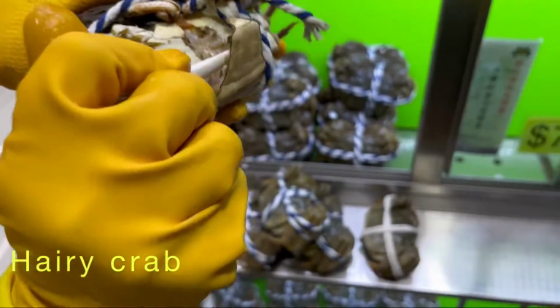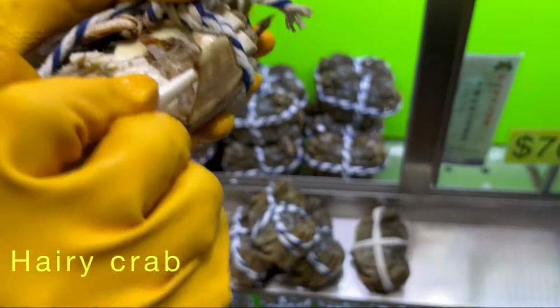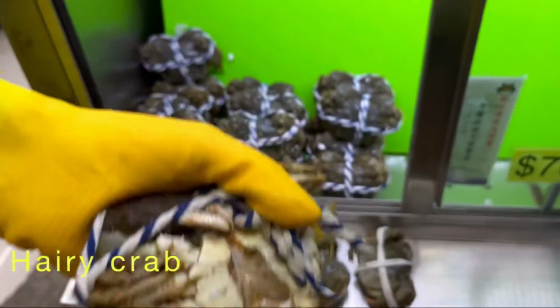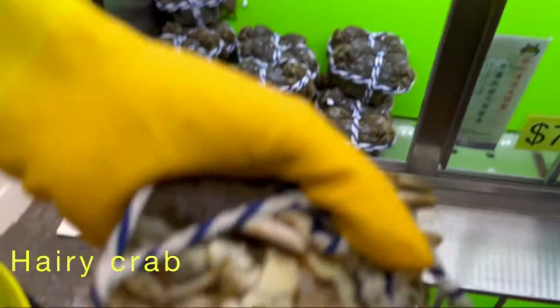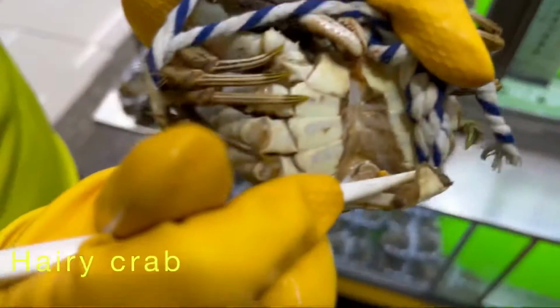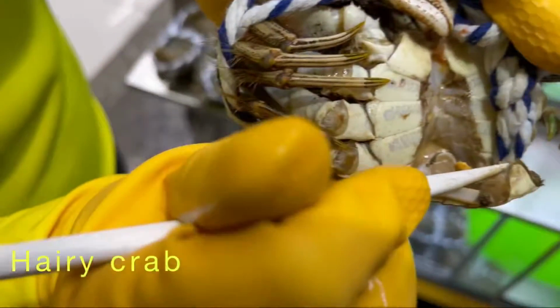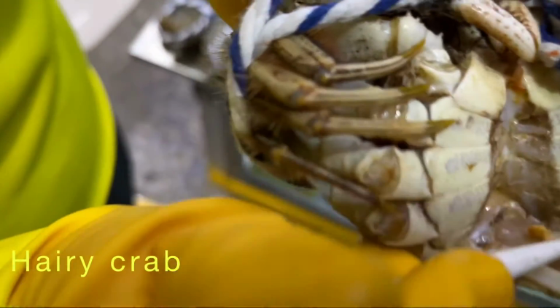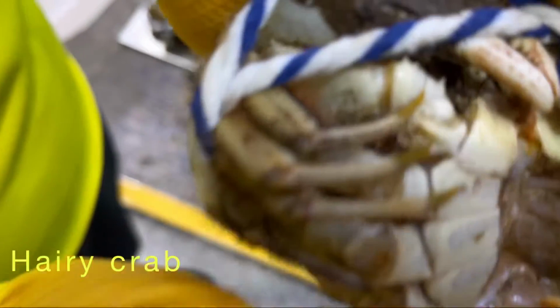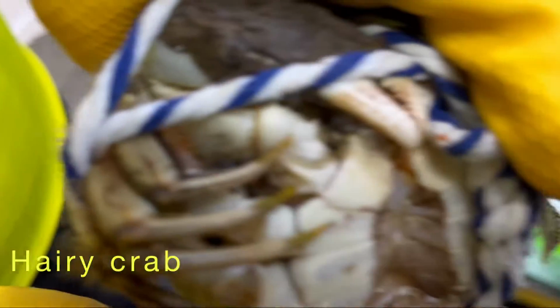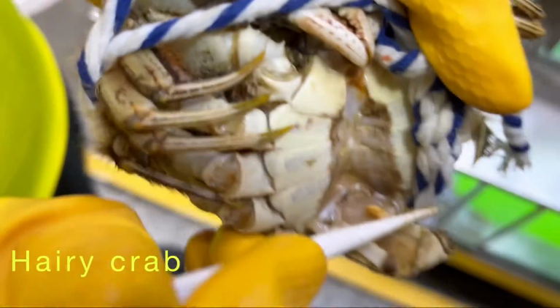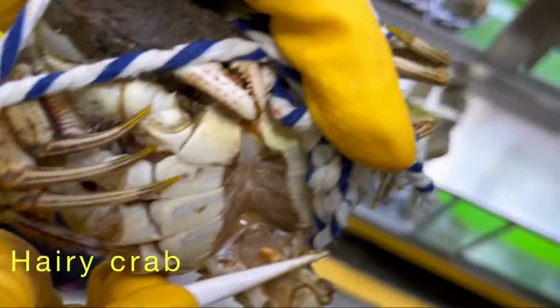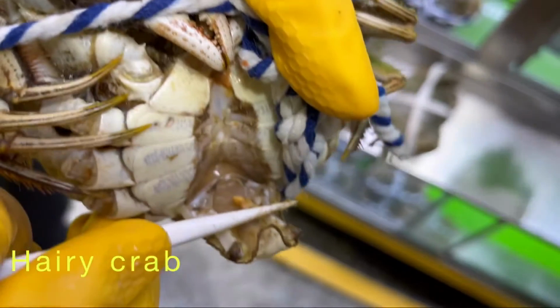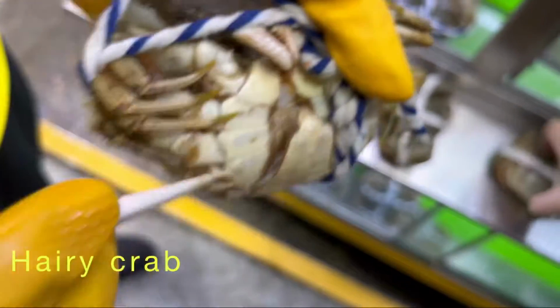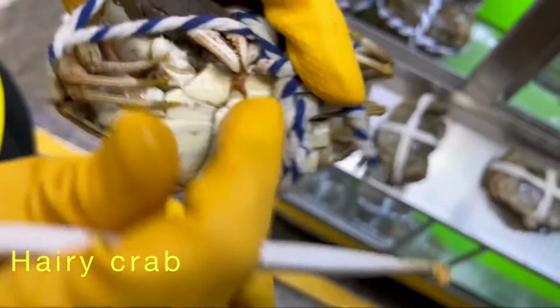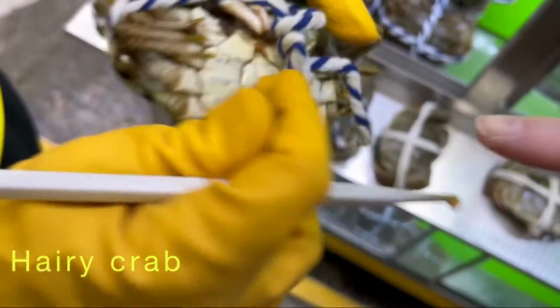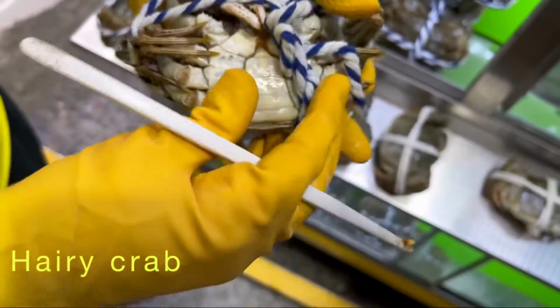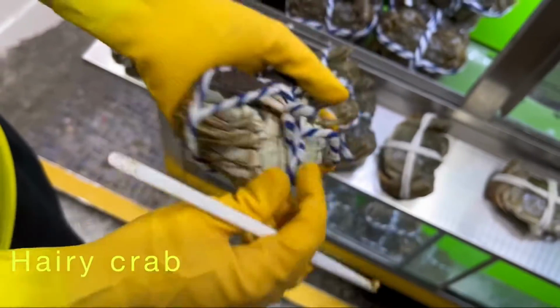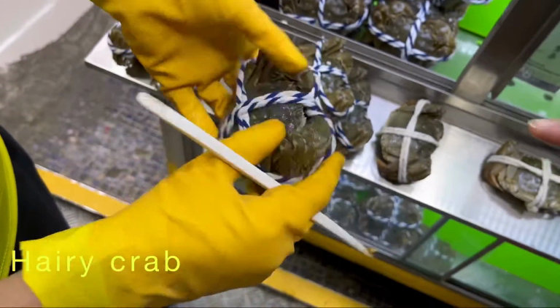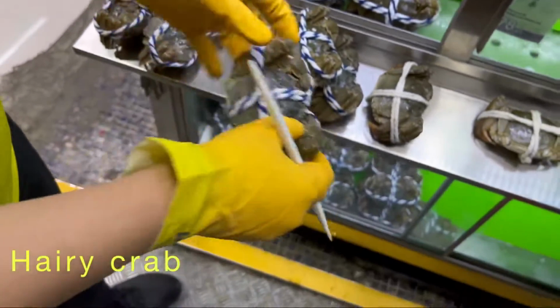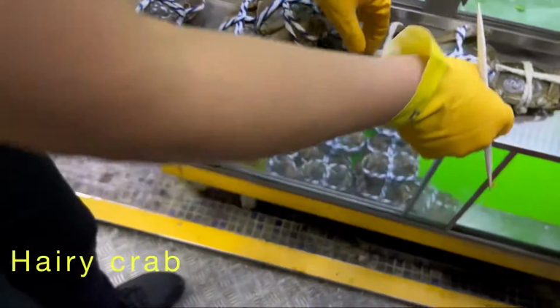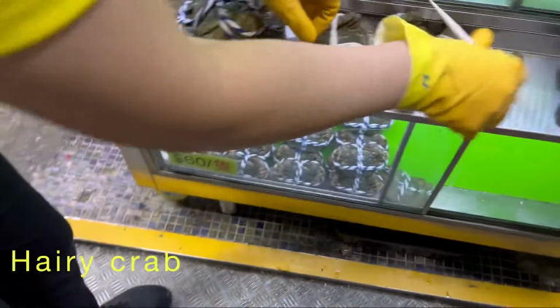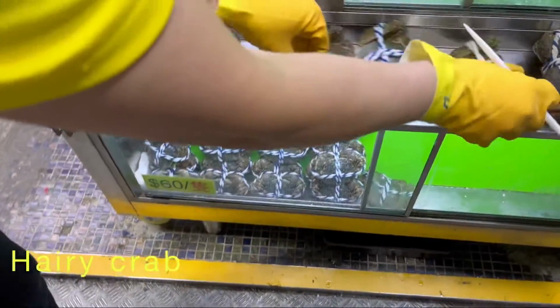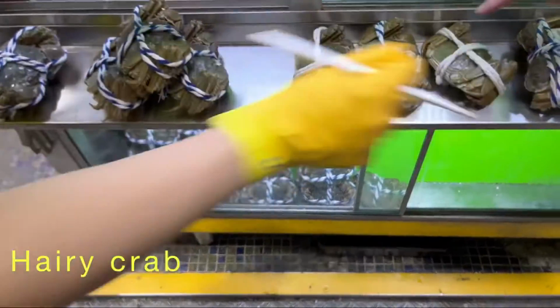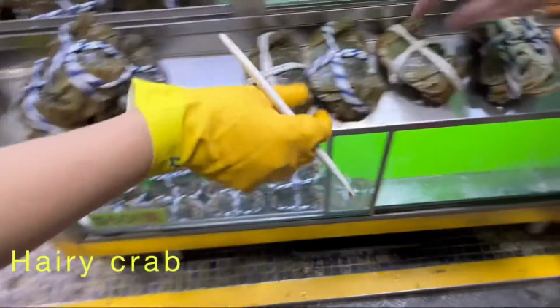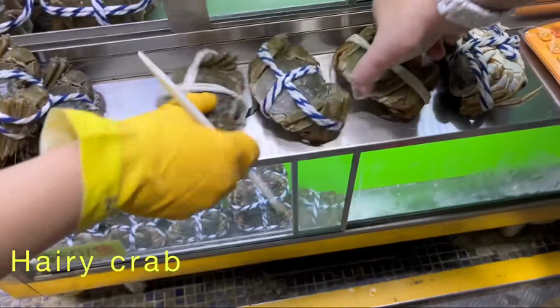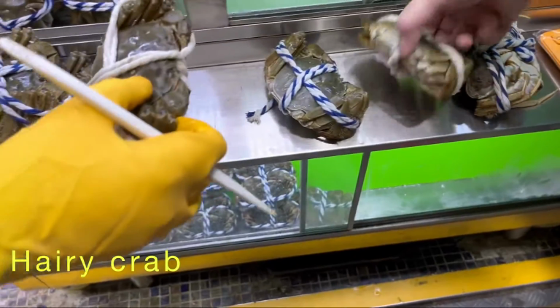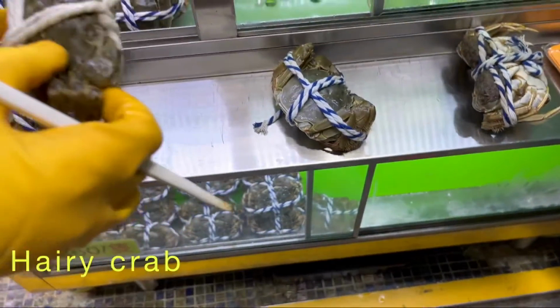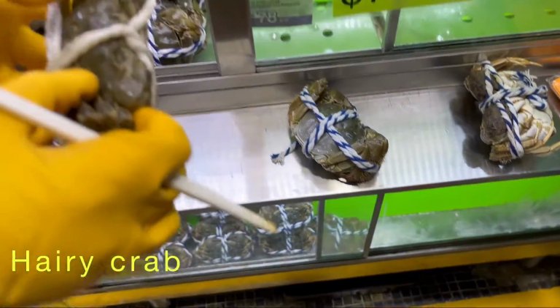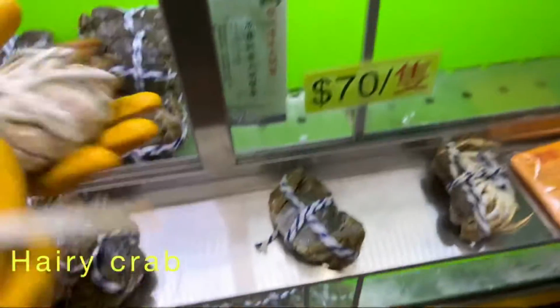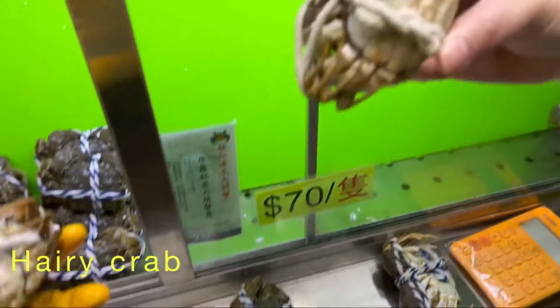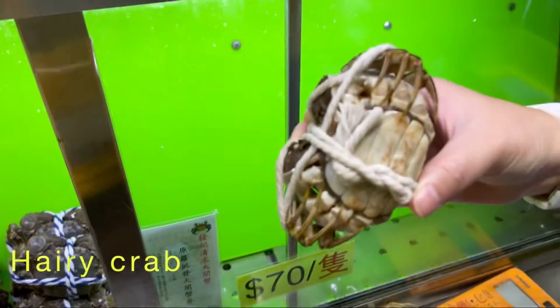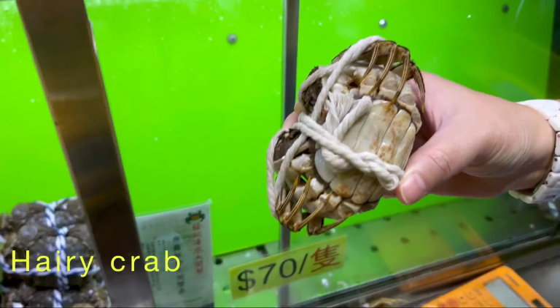That's a female, this is female. Girl — long, boy. This is lady. Boy. Which one is lady? This one is lady.